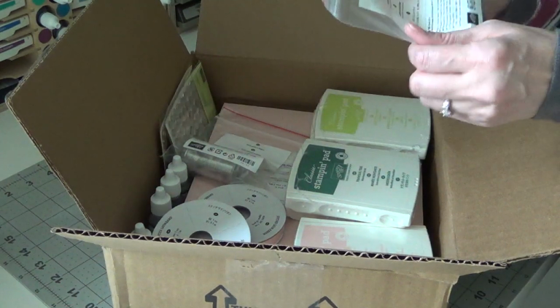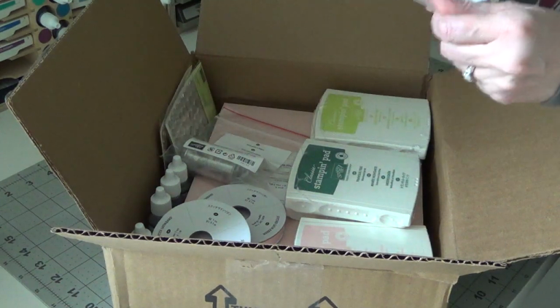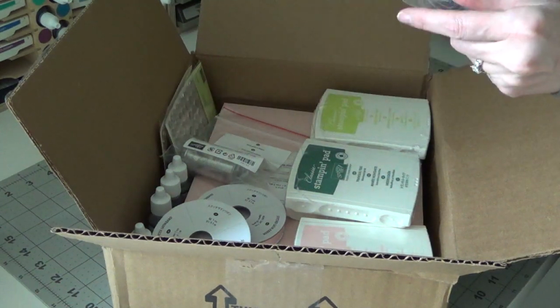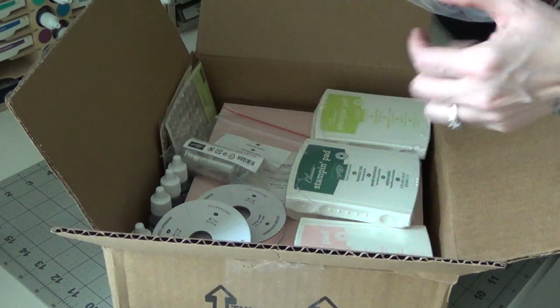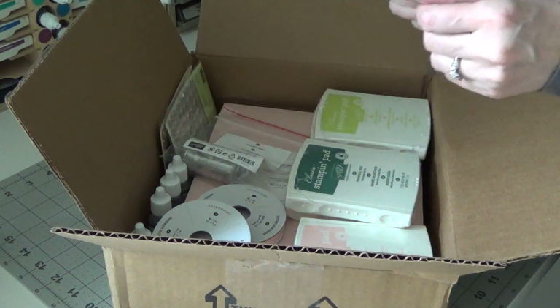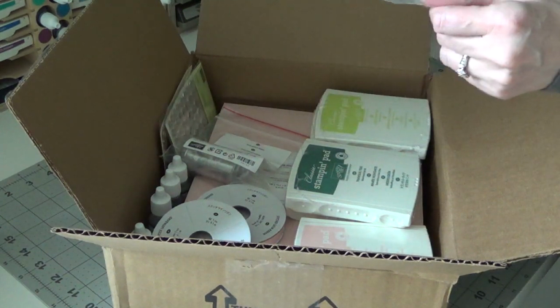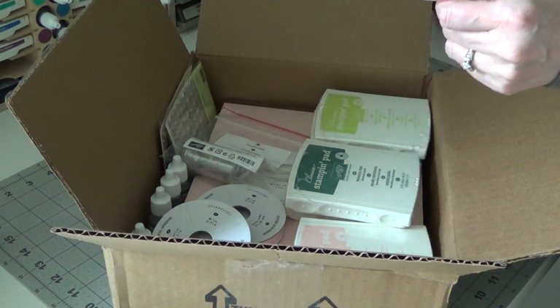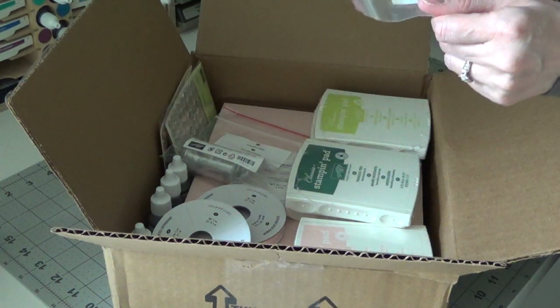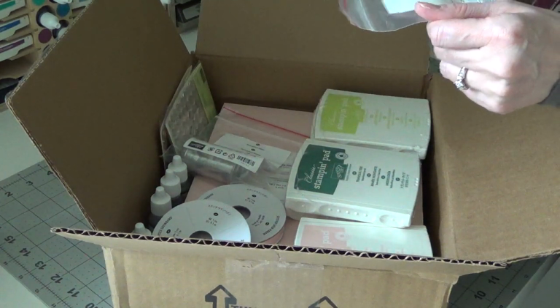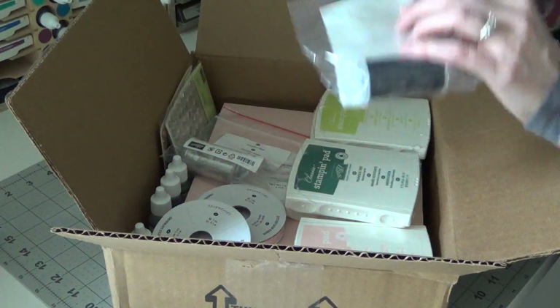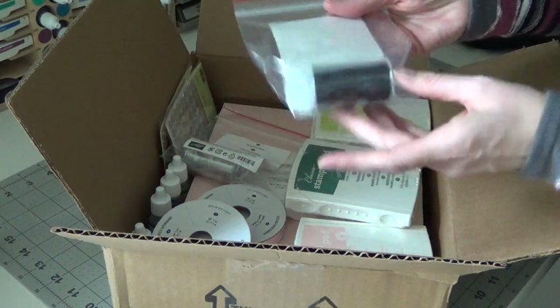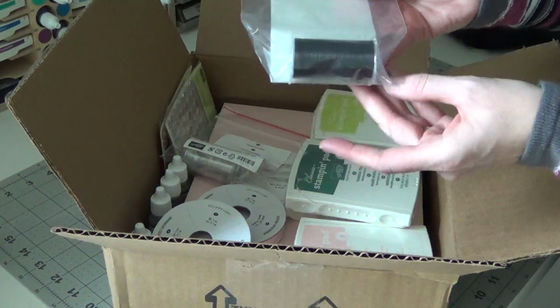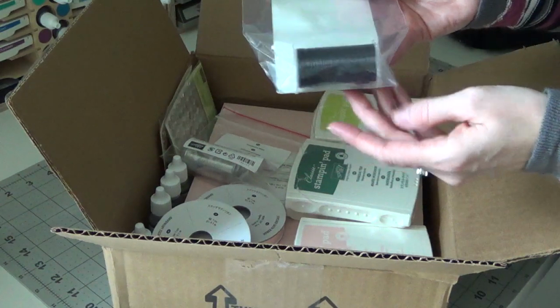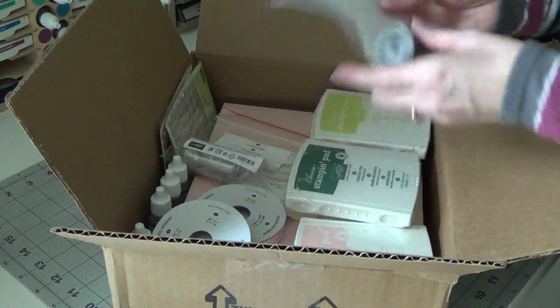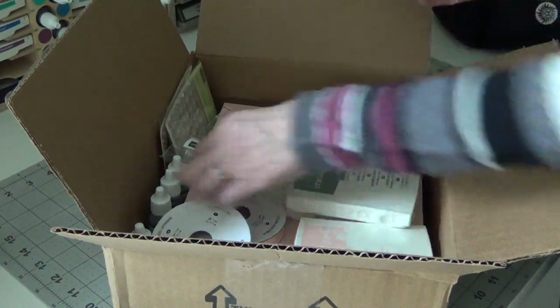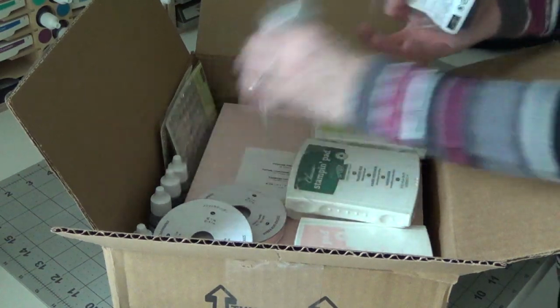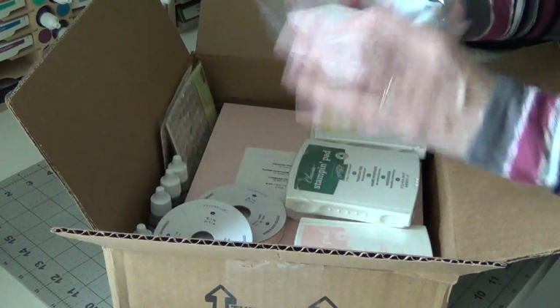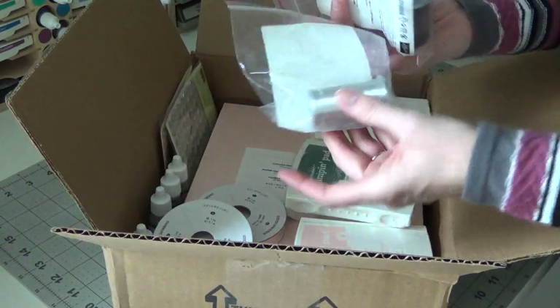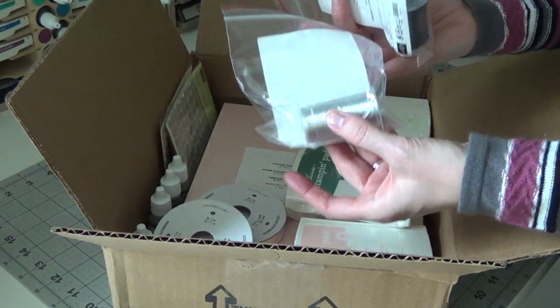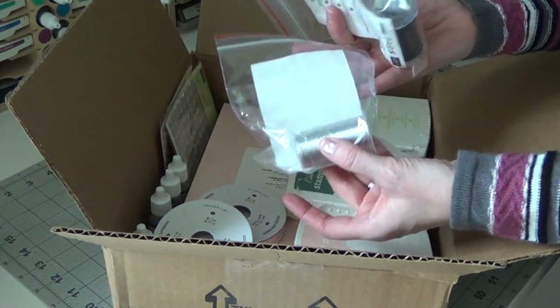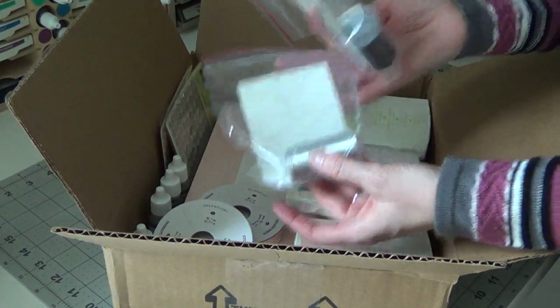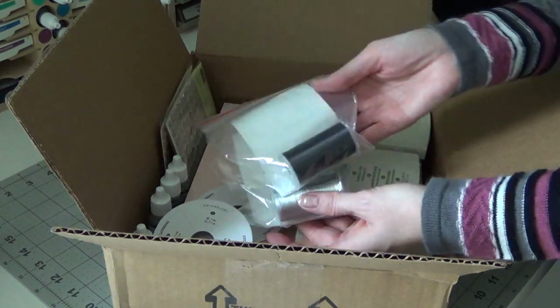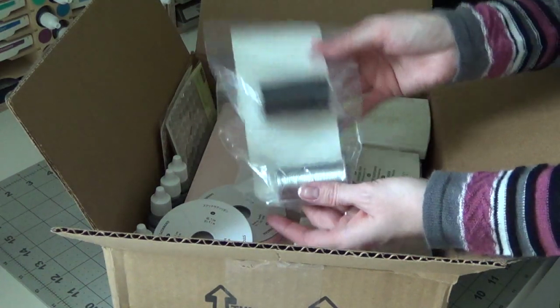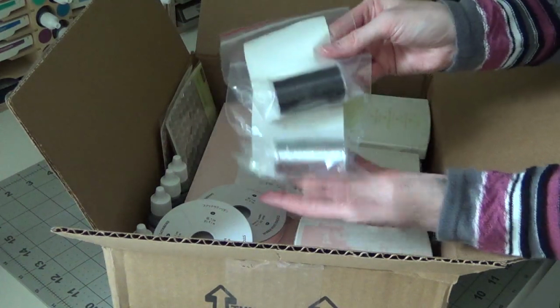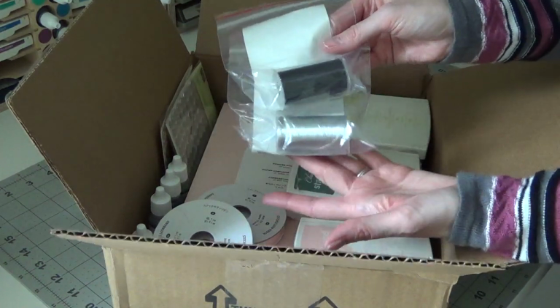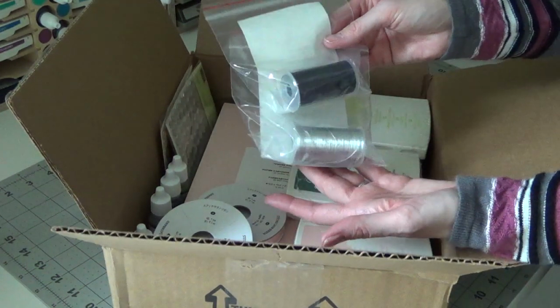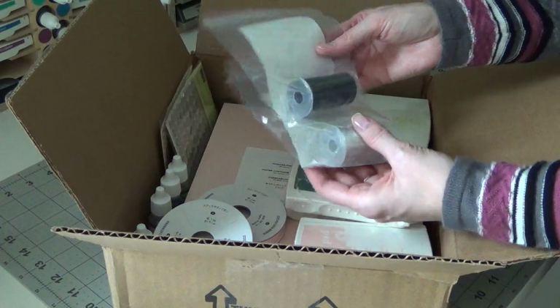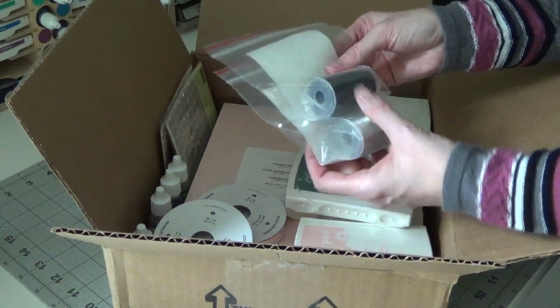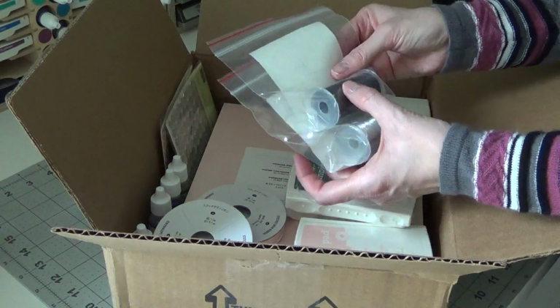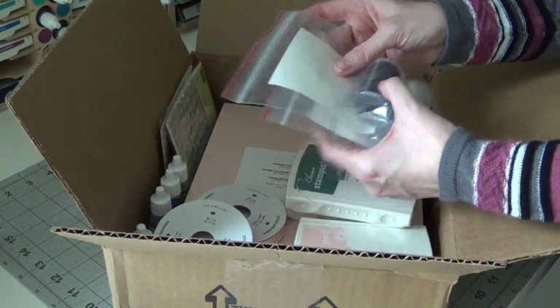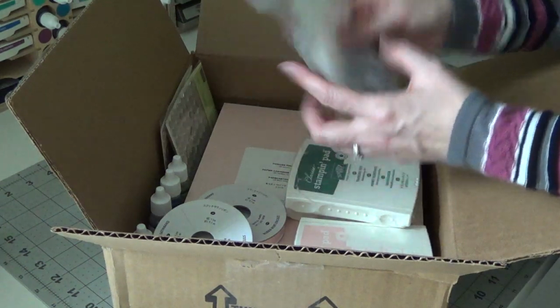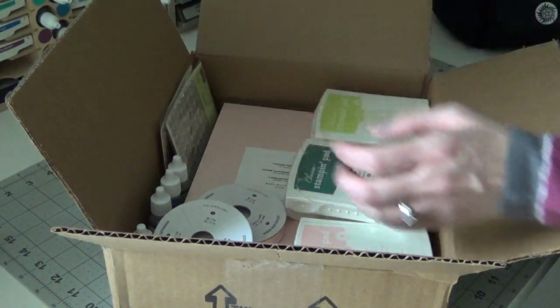I also got some of the metallic thread — I got the black and the silver. These are in our annual catalog.